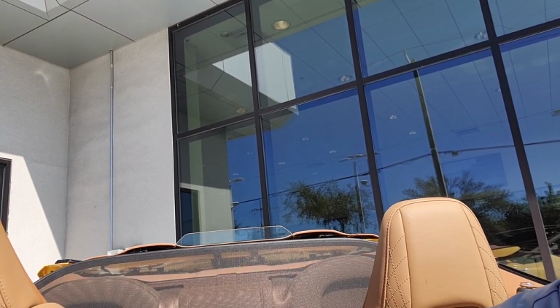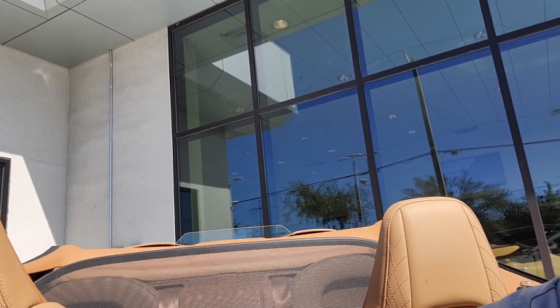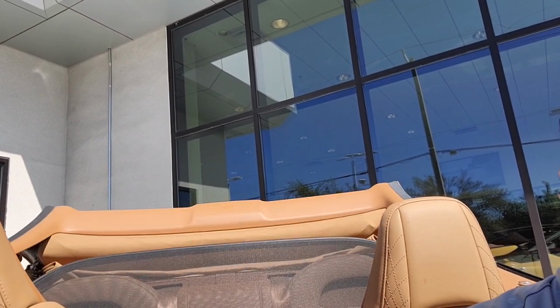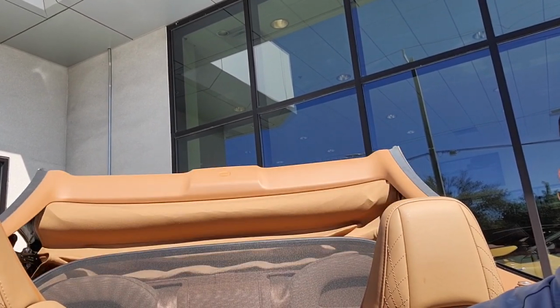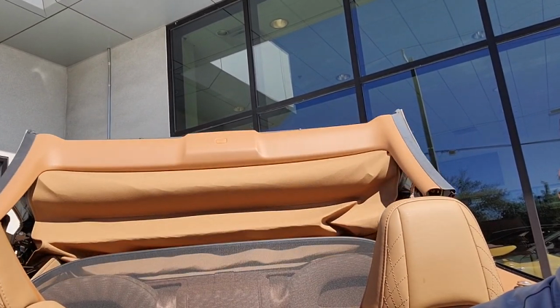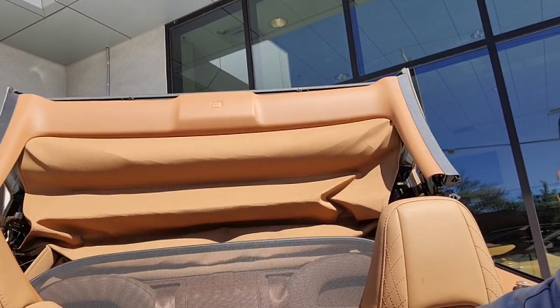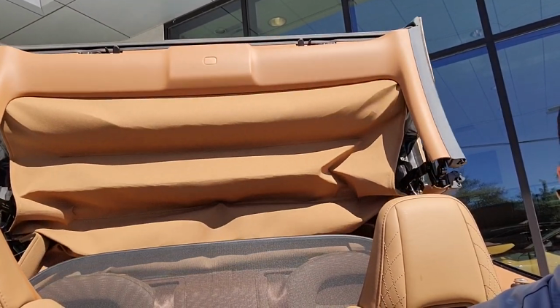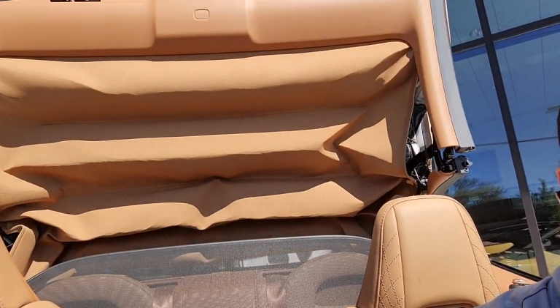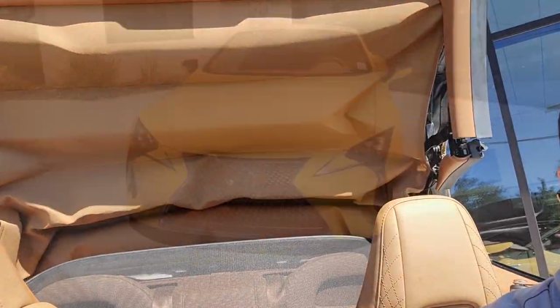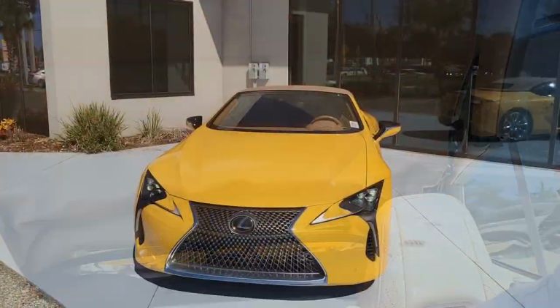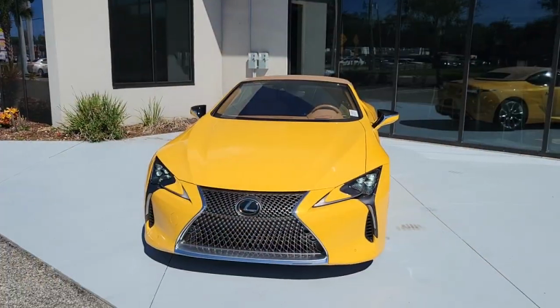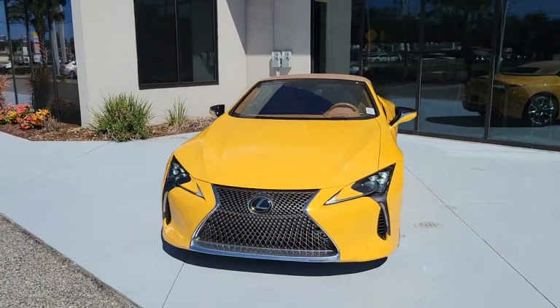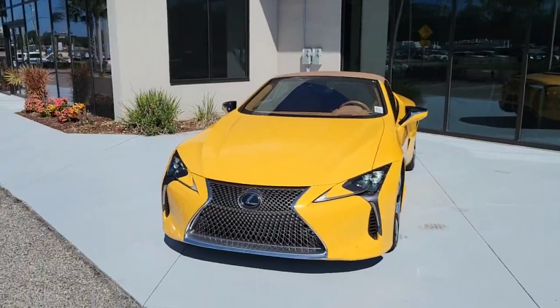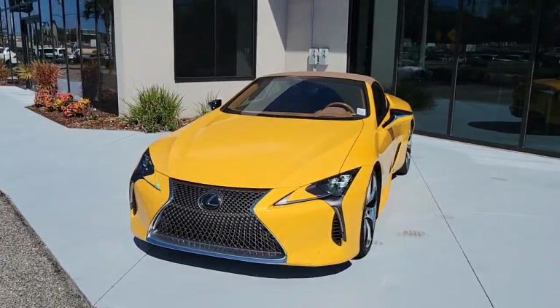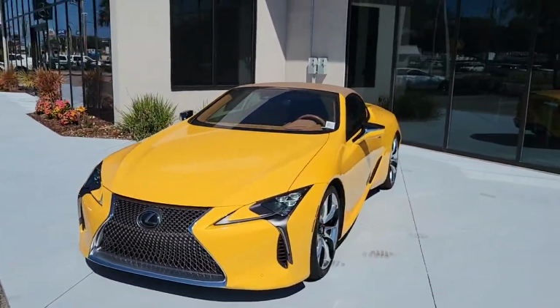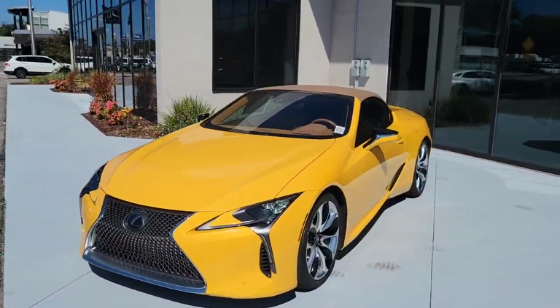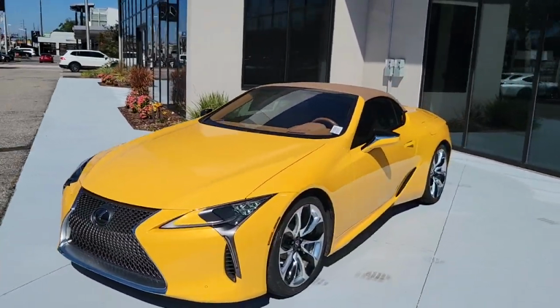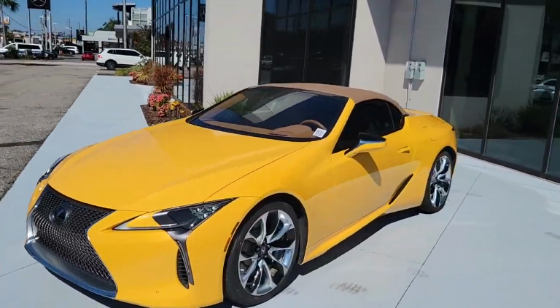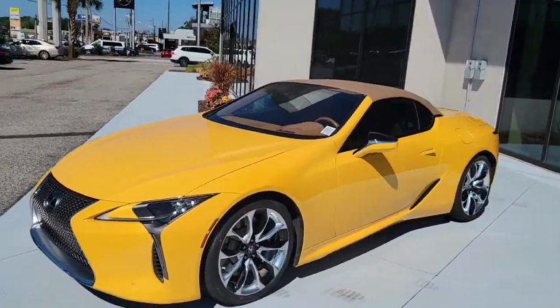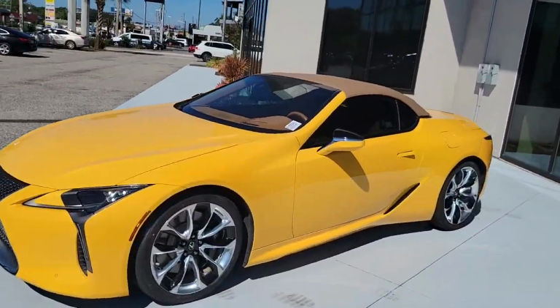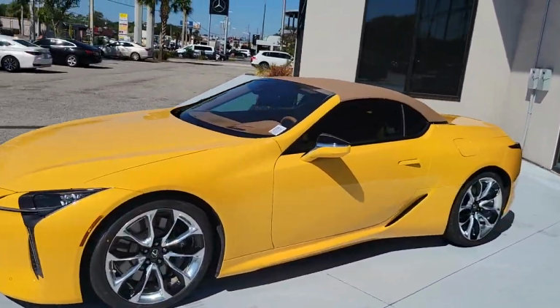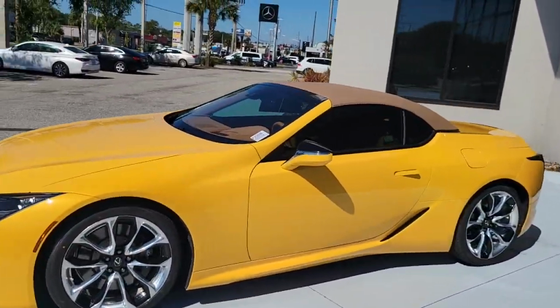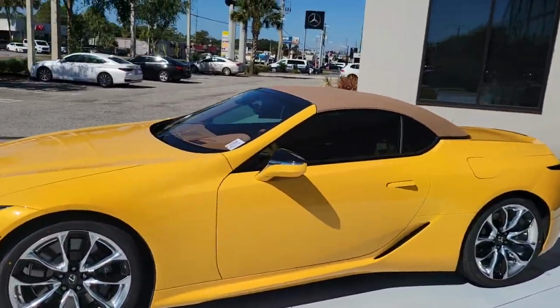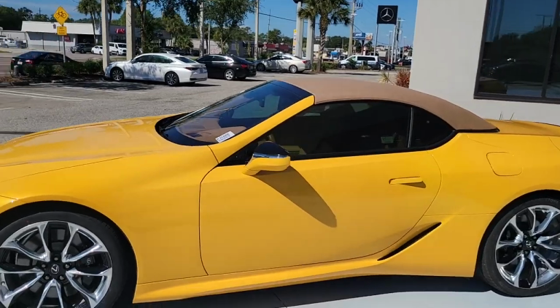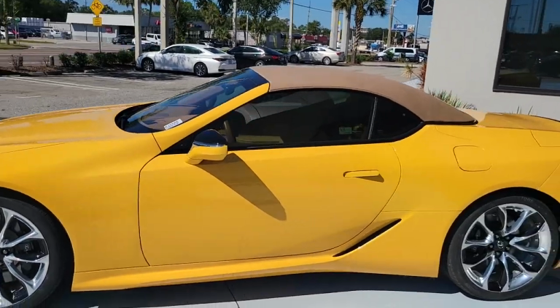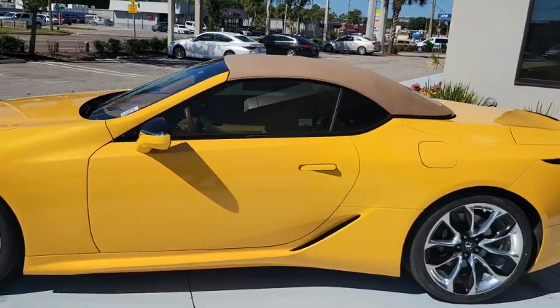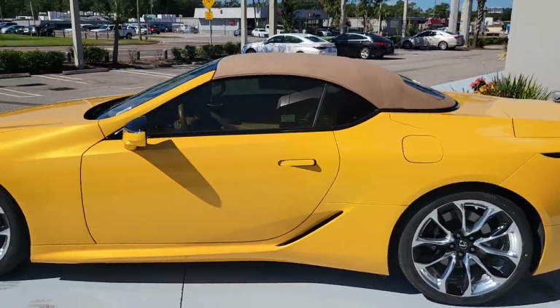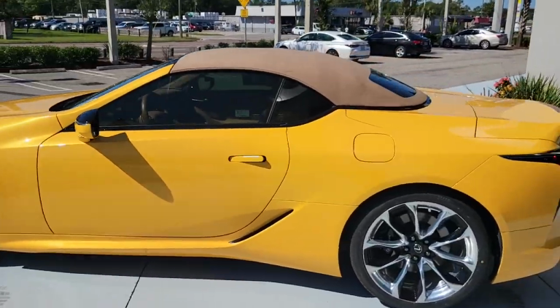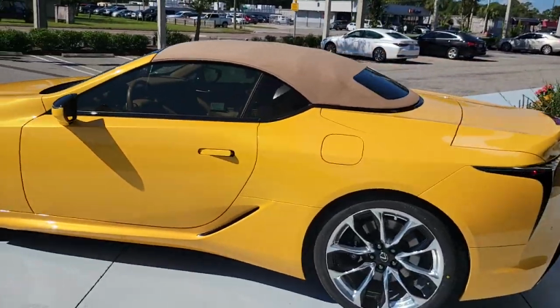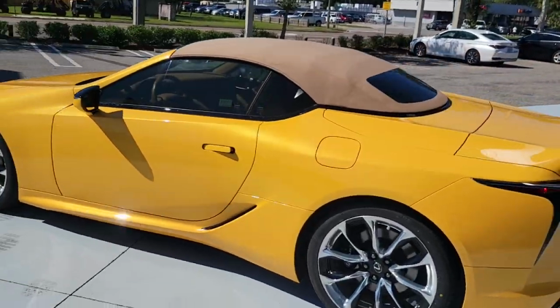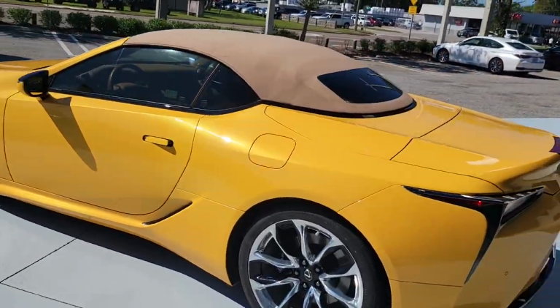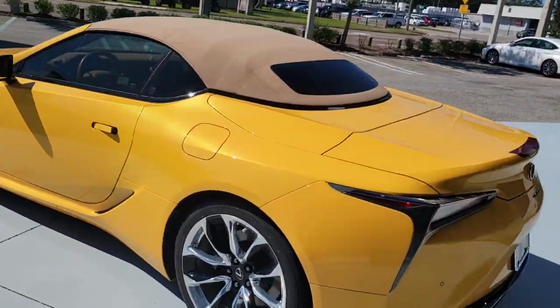Some of this vehicle's highlights include heads-up display, semi-aniline leather touring seats with built-in neck warmers, and a convertible roof that can go up or down in less than 16 seconds.